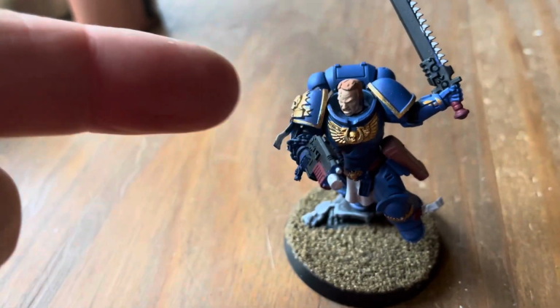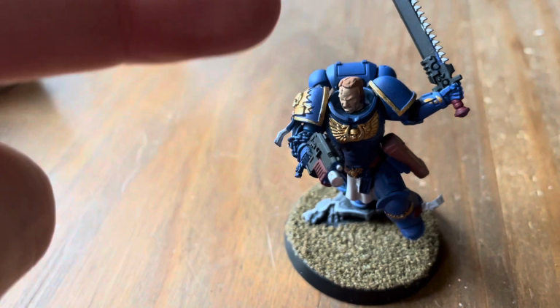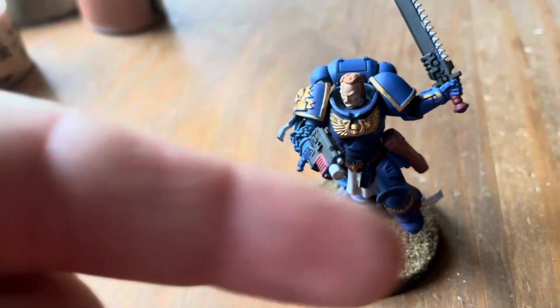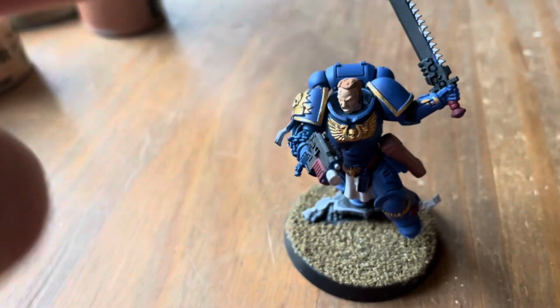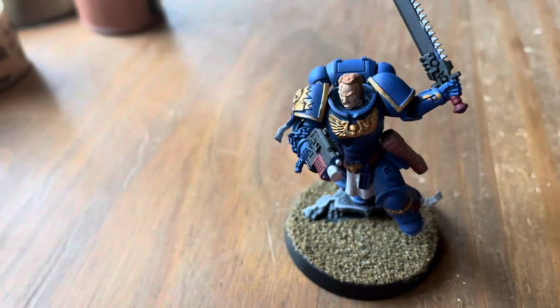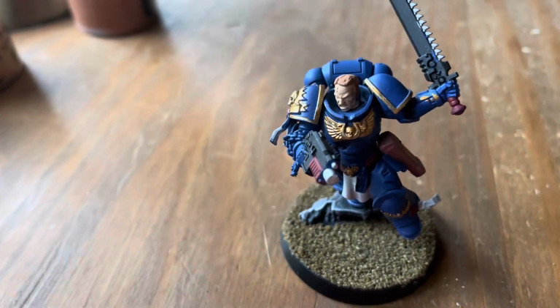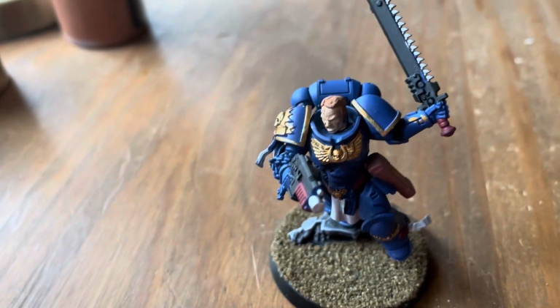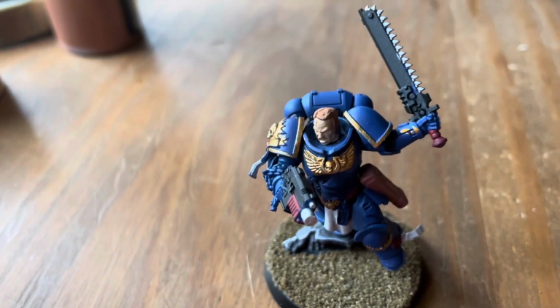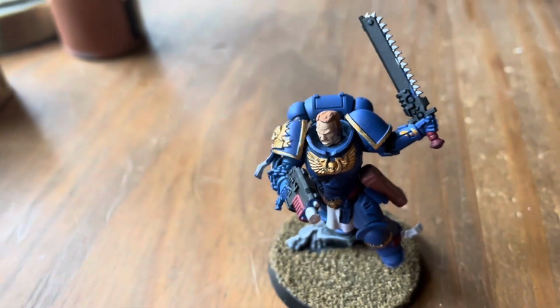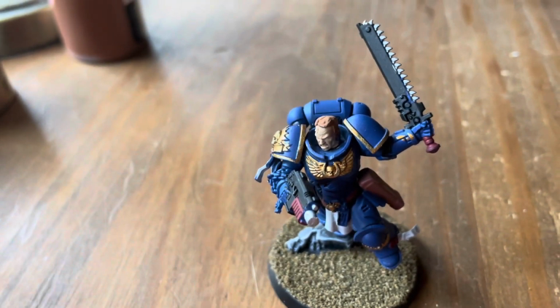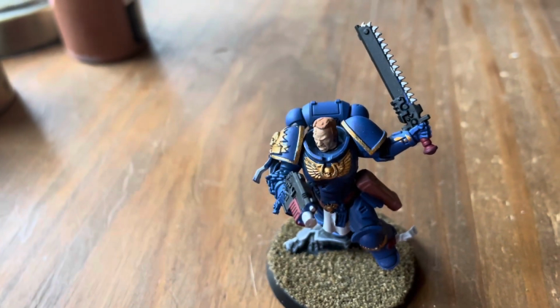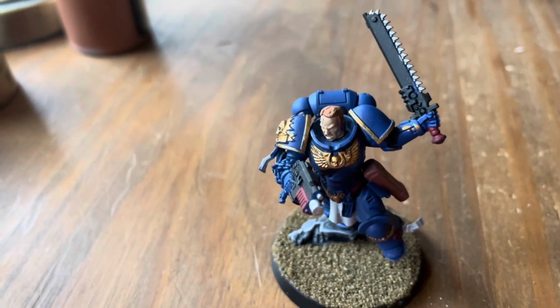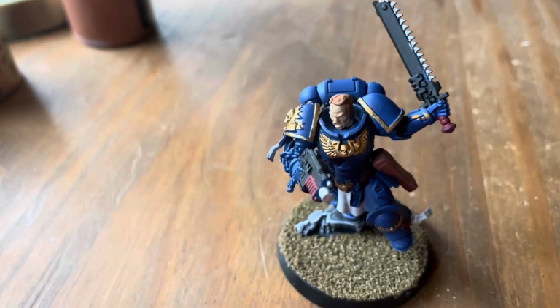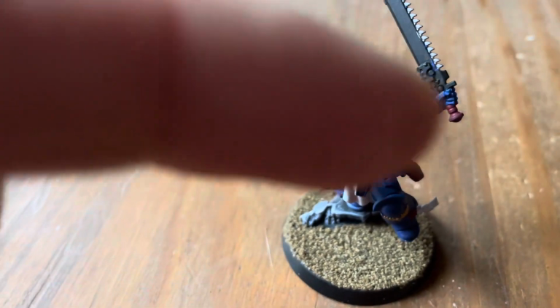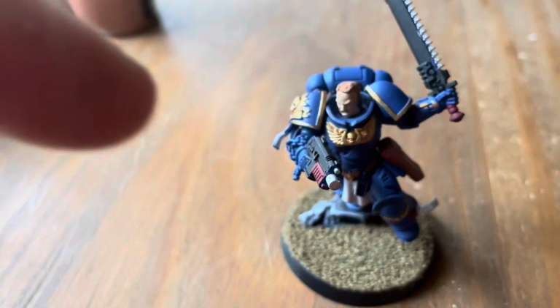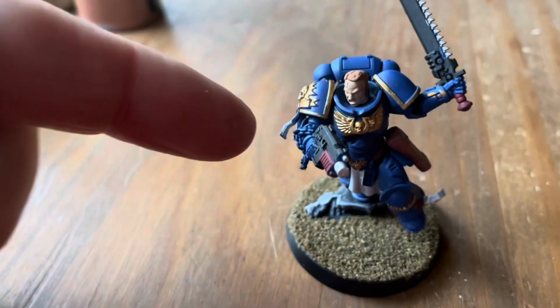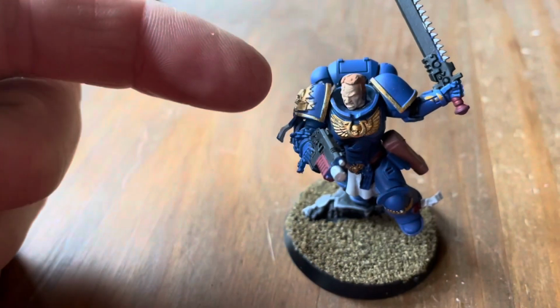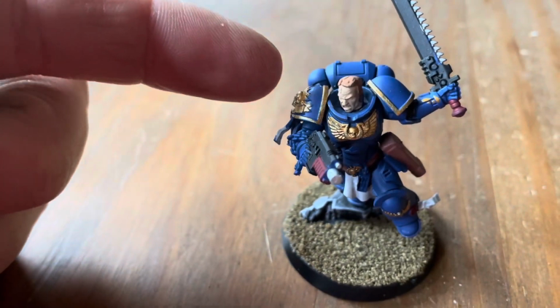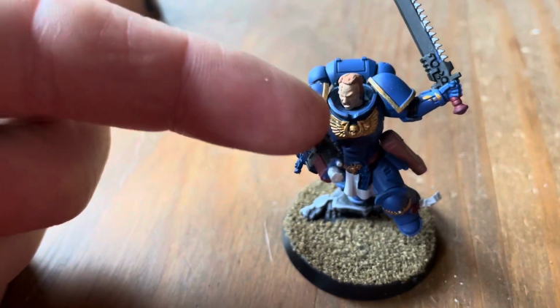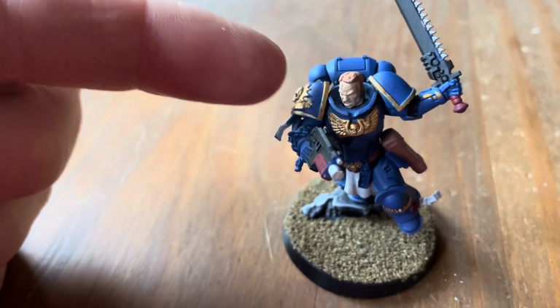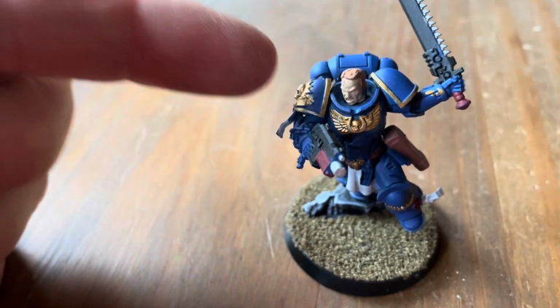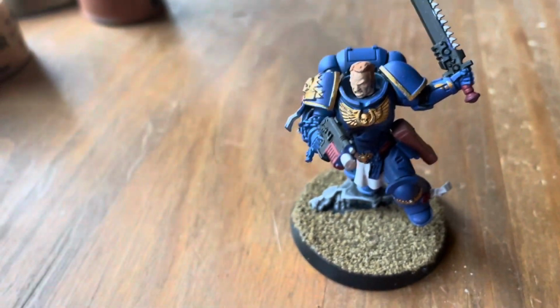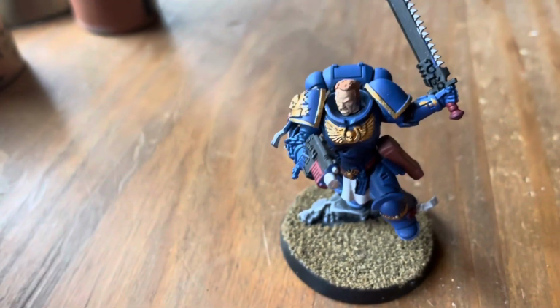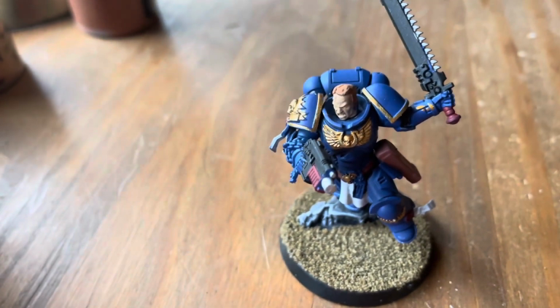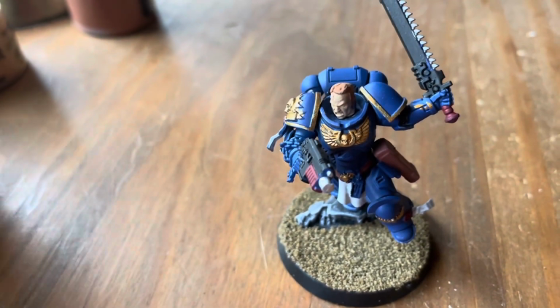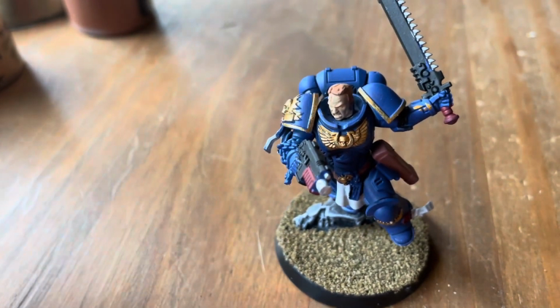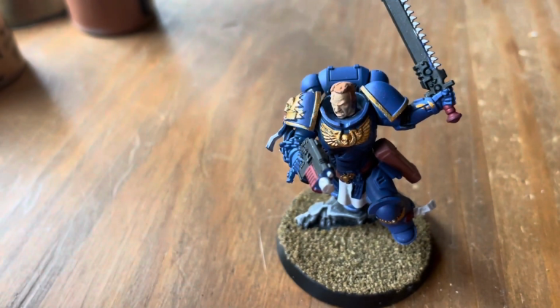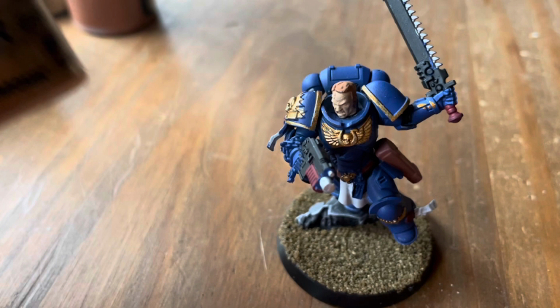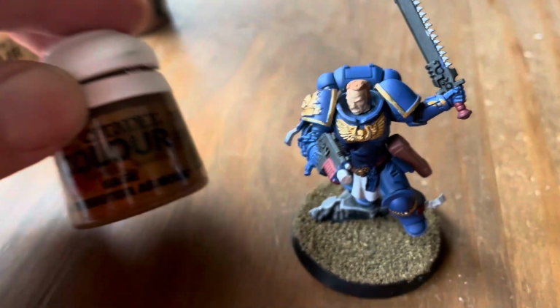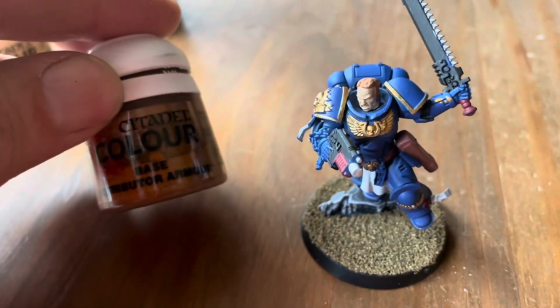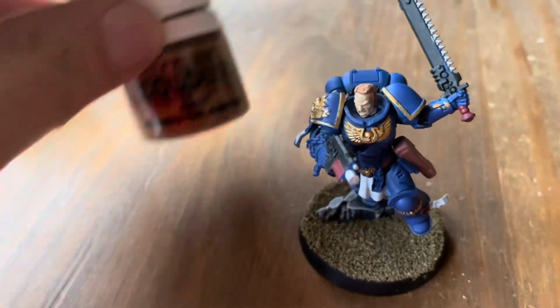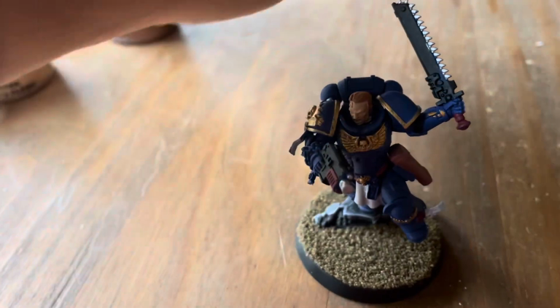To start, I just painted him all Macragge Blue, and then for the trim bits here I went with some Retributor Armor.